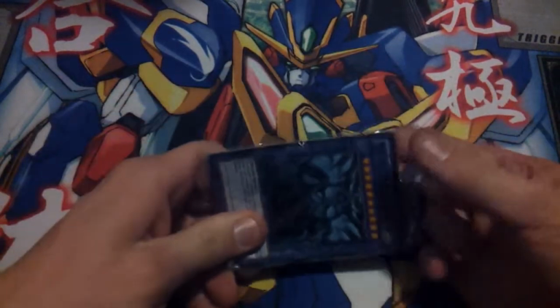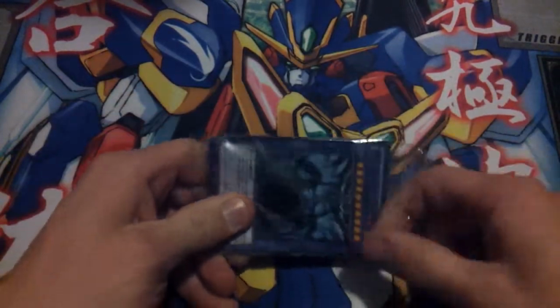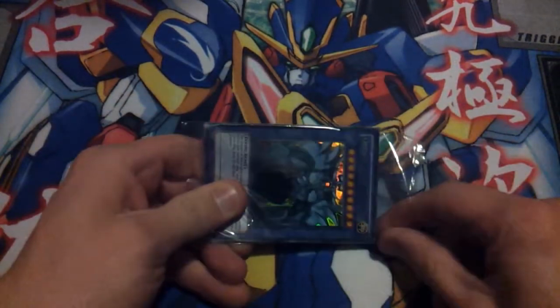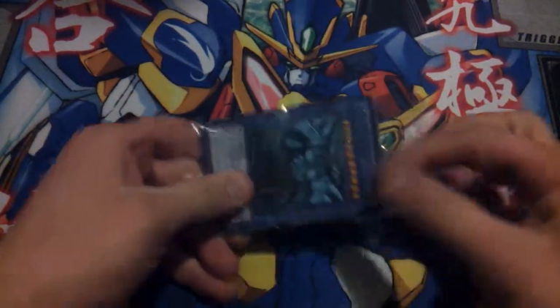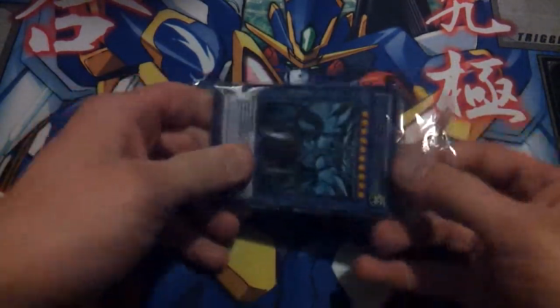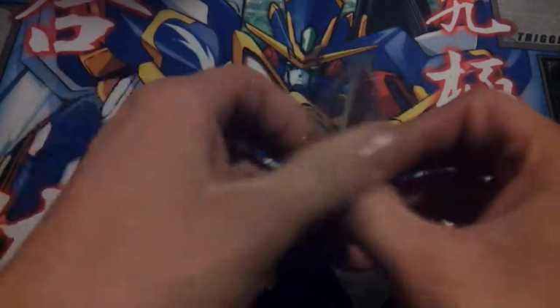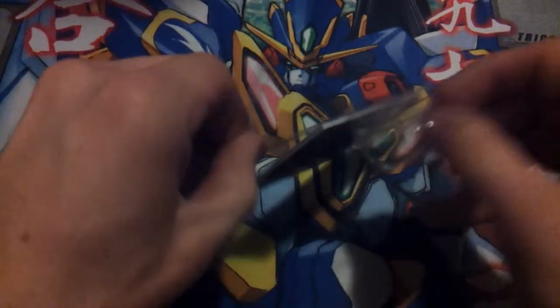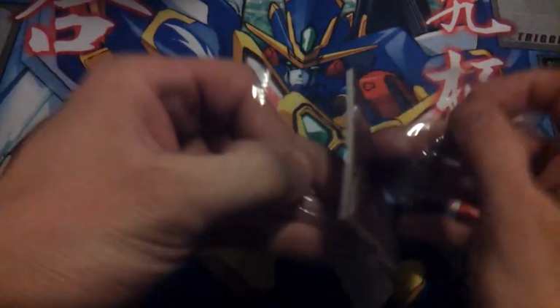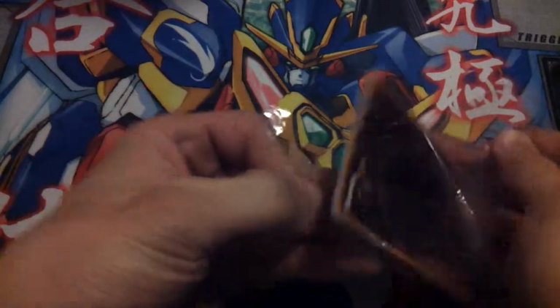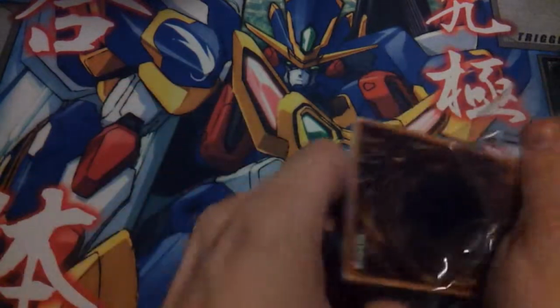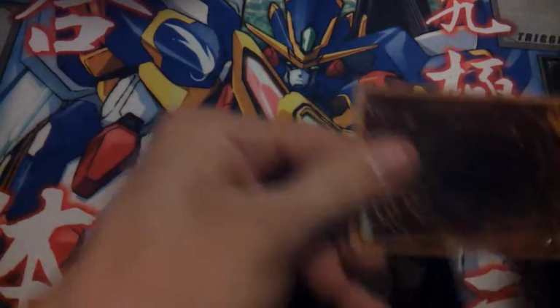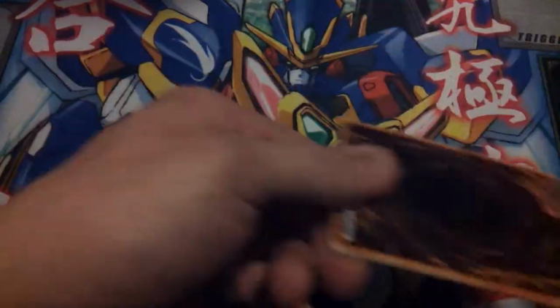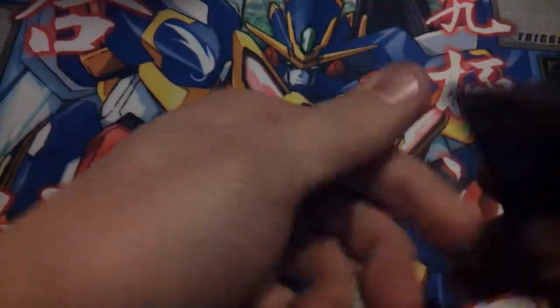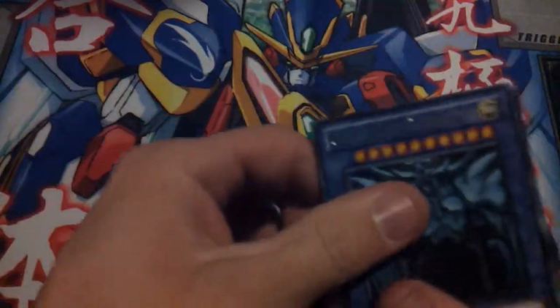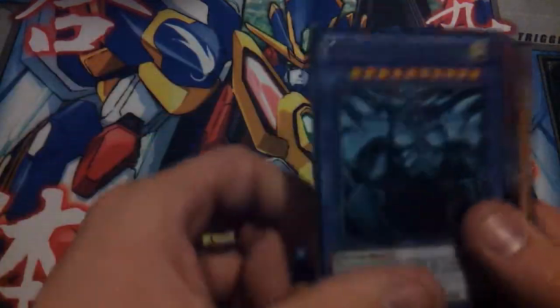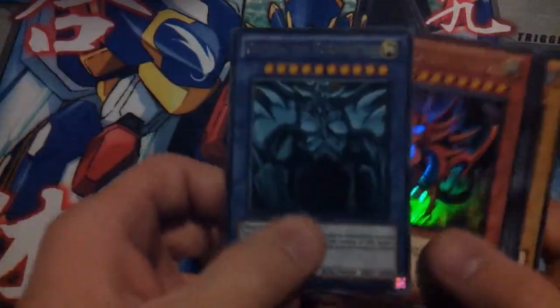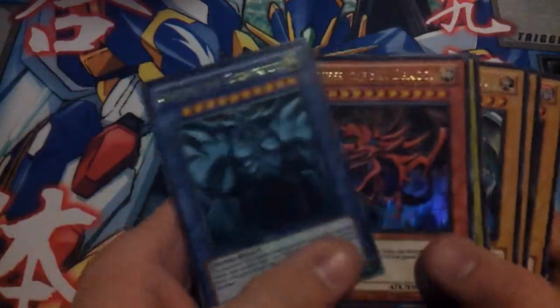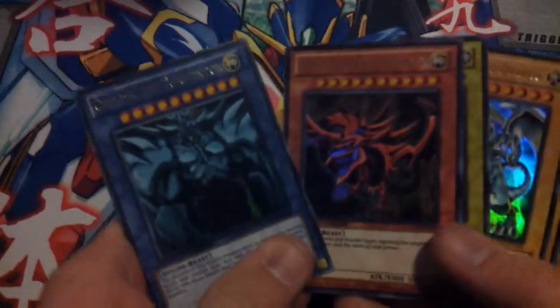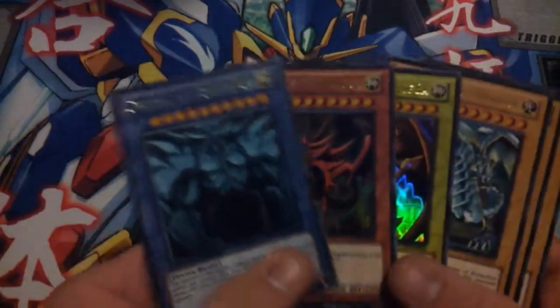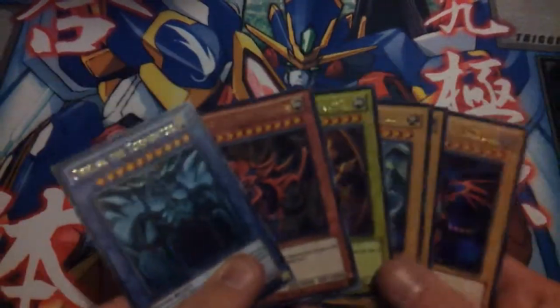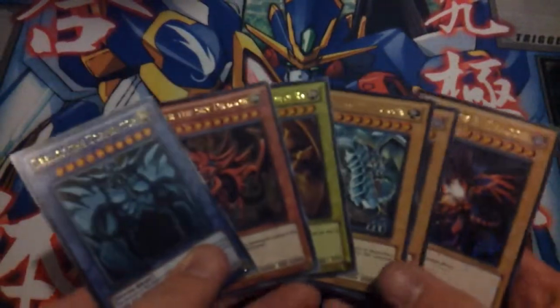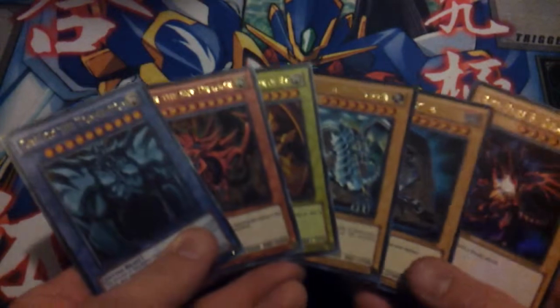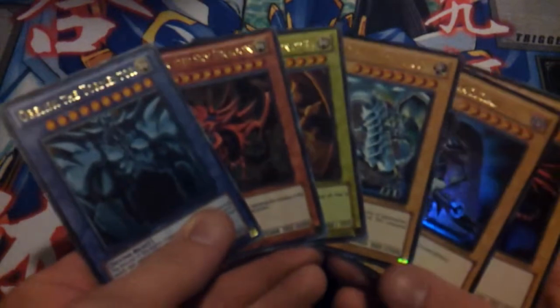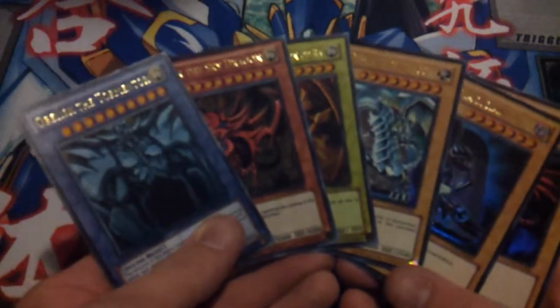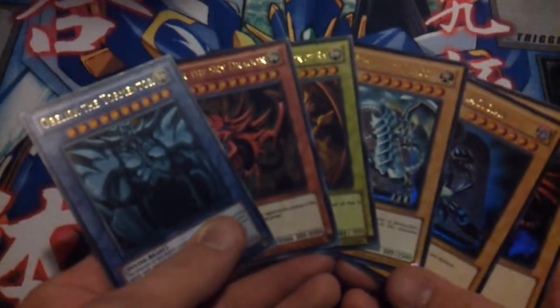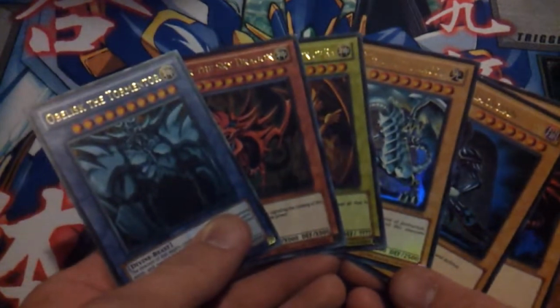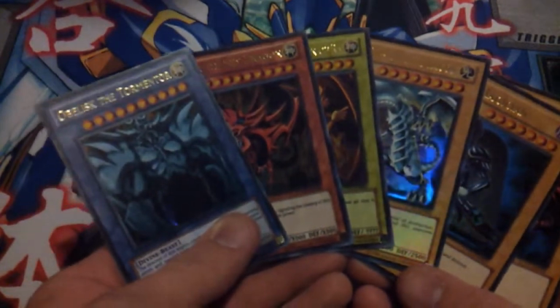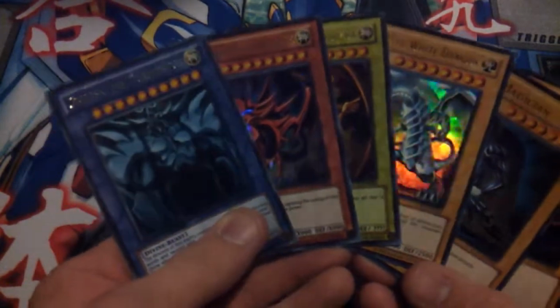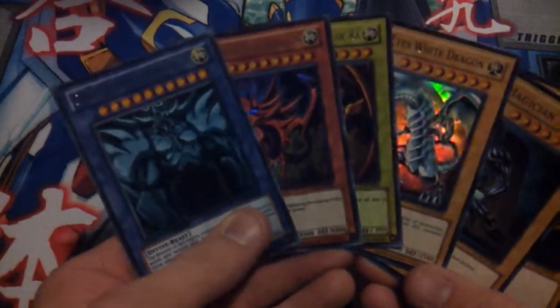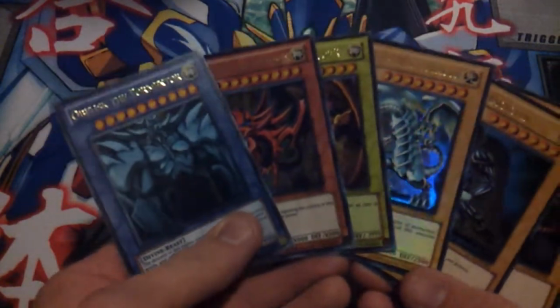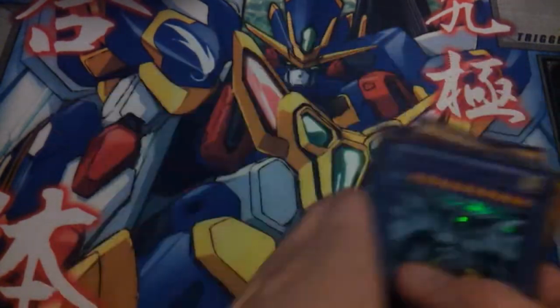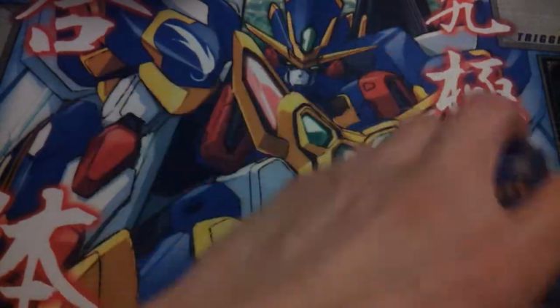It's got Yugi and Kaiba and Joey. Now open up our promo pack — just tear that. So we've got the three God cards and the three legendary cards from the original. Pretty sweet.